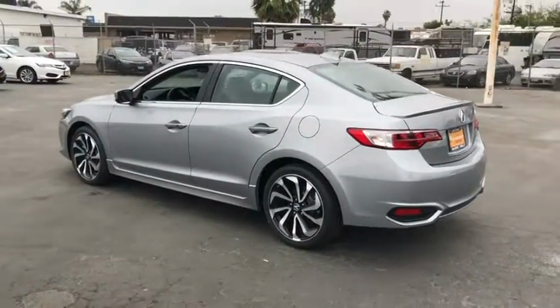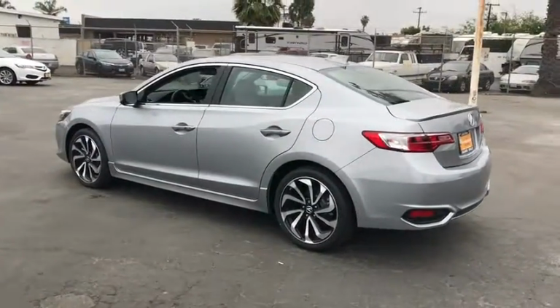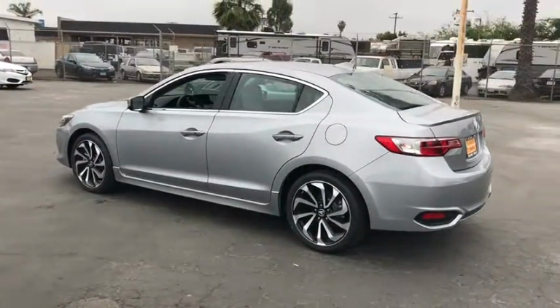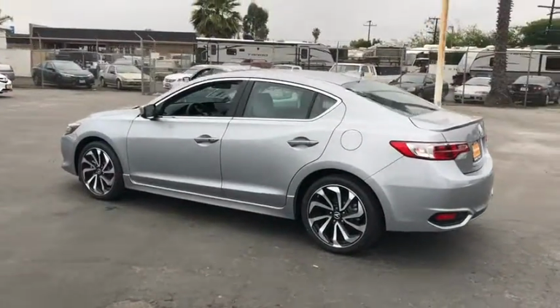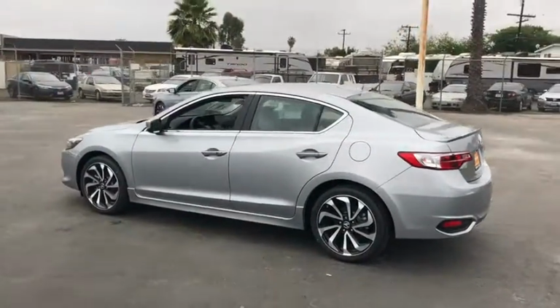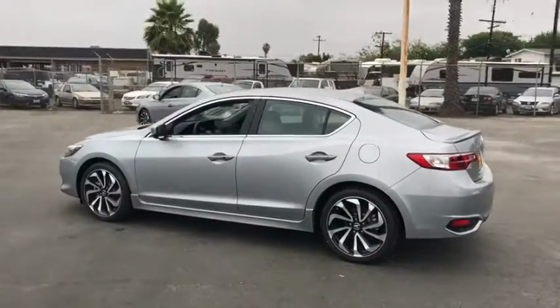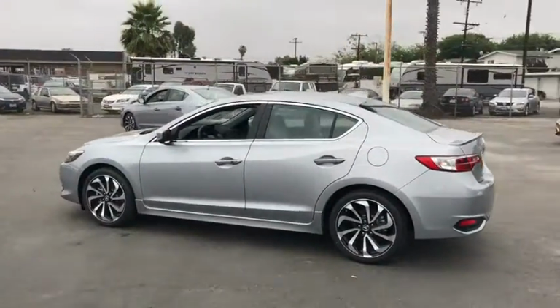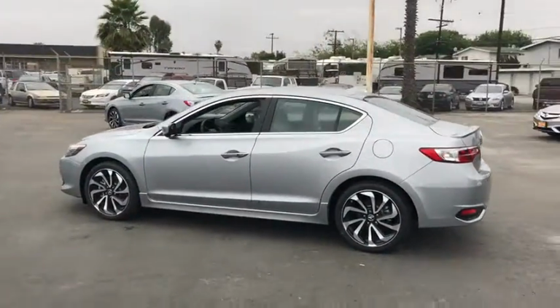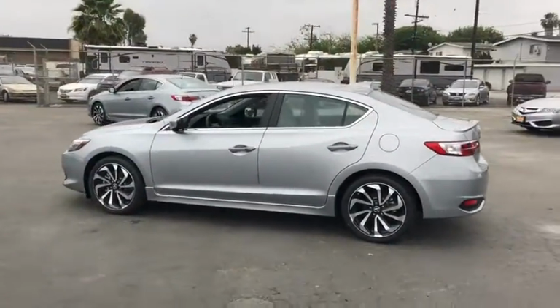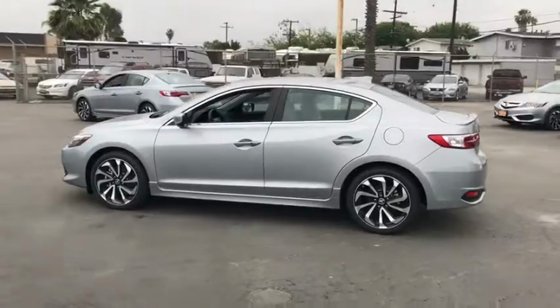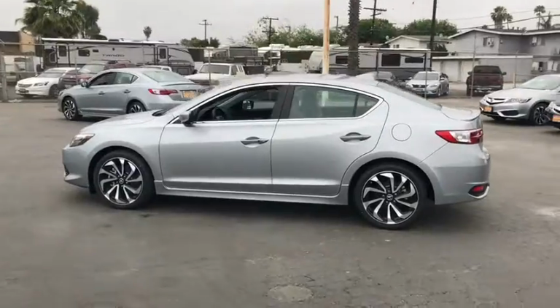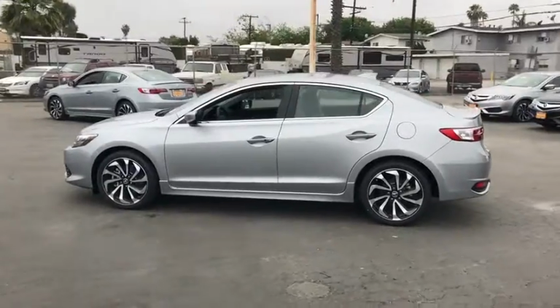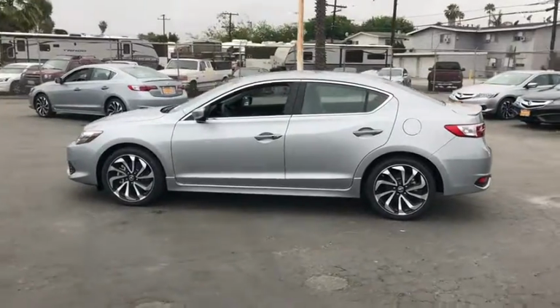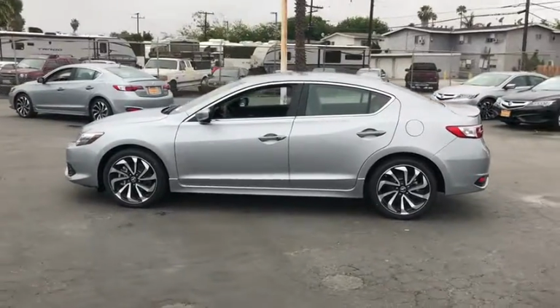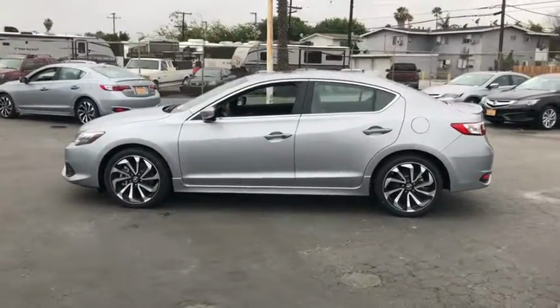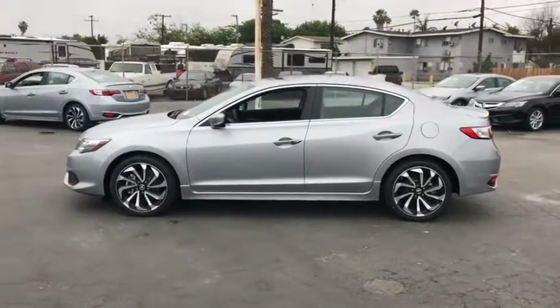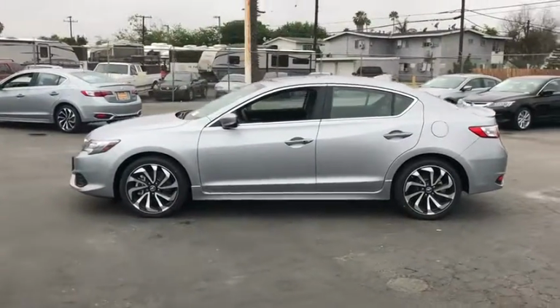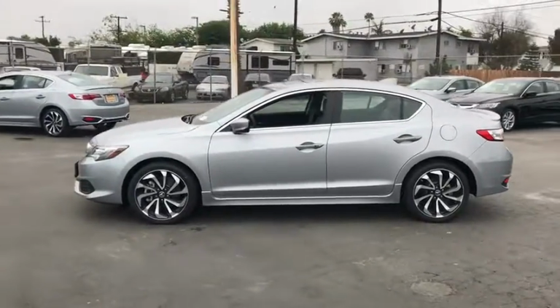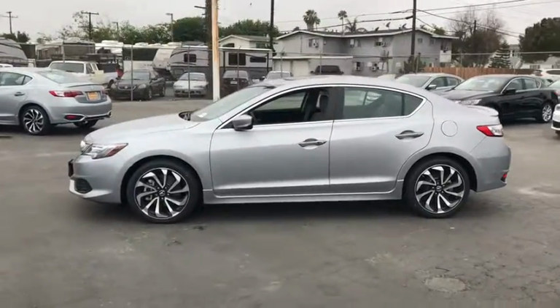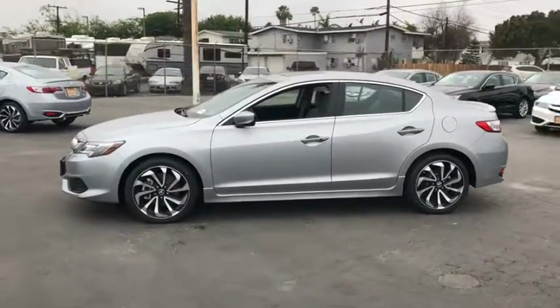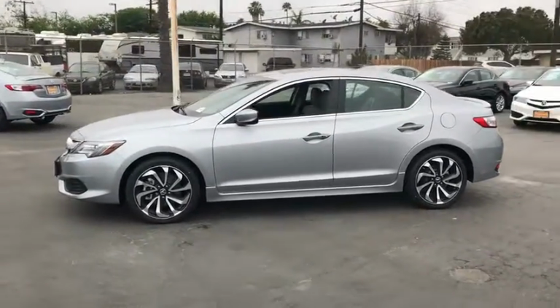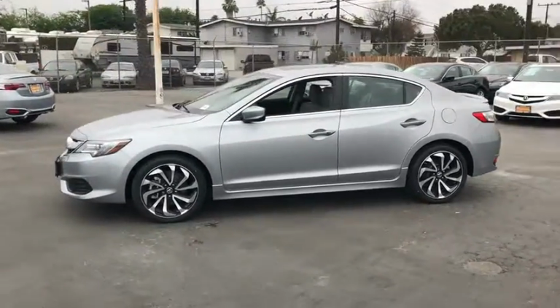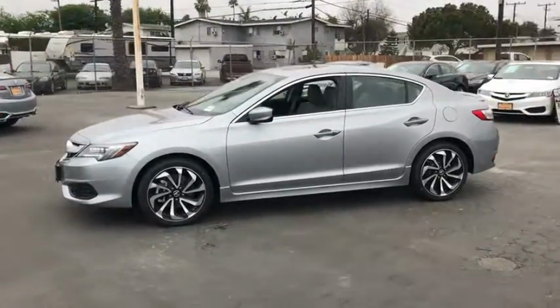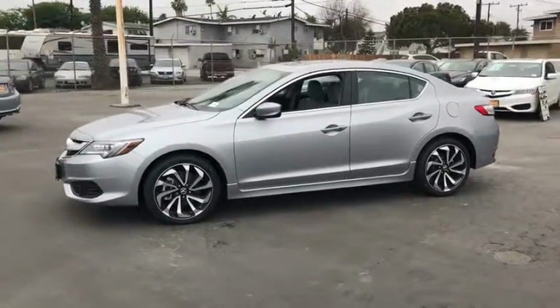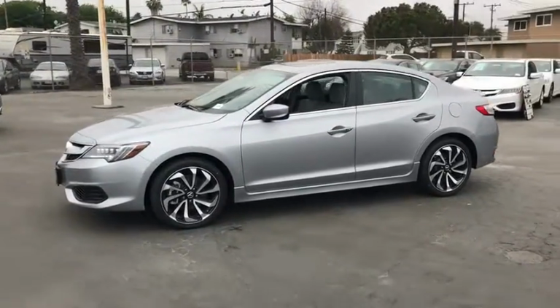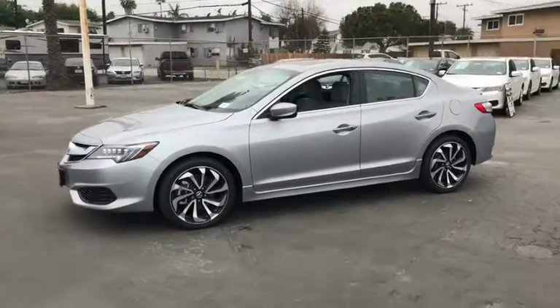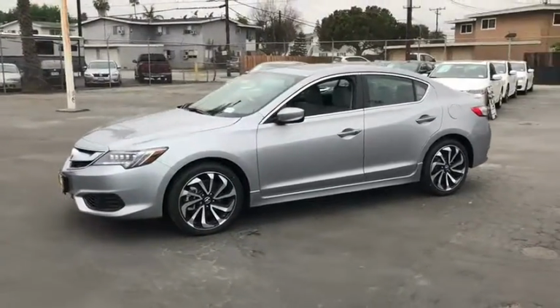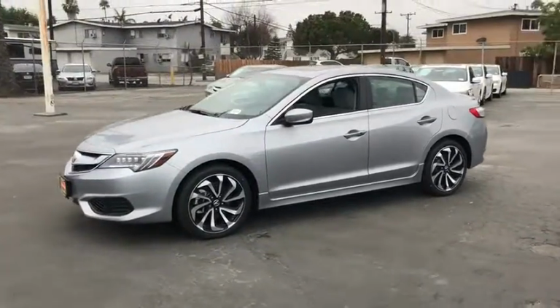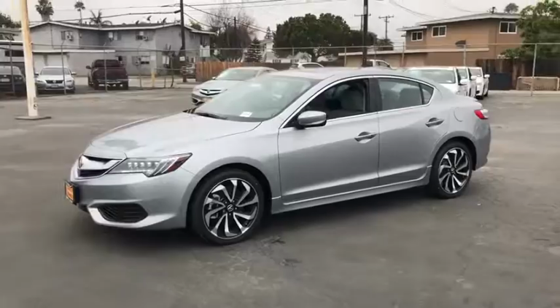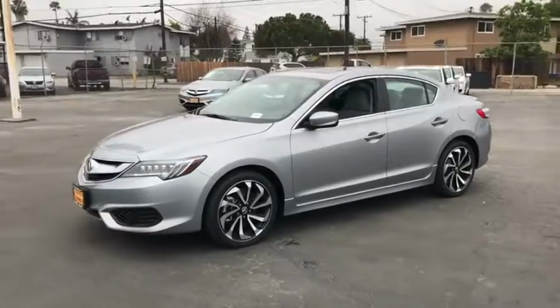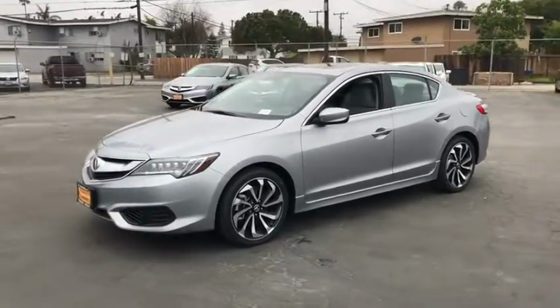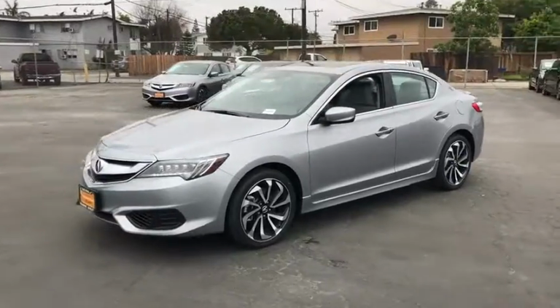If enjoying the drive is something important to you, then the ILX might be the one you are looking for. Here are some of this vehicle's great options.